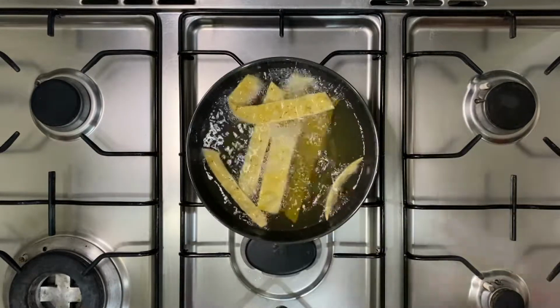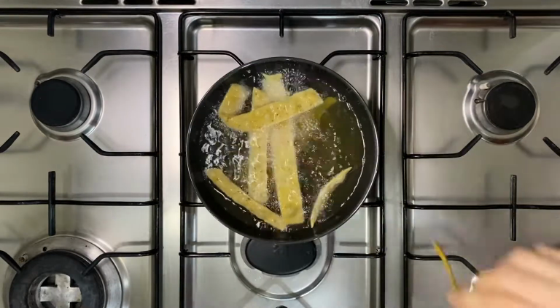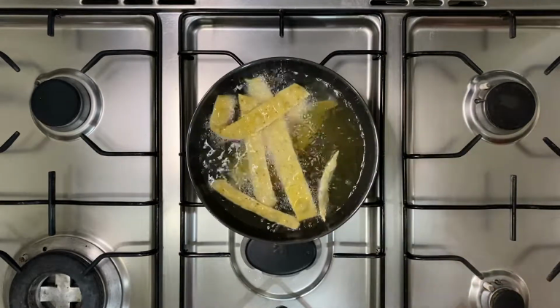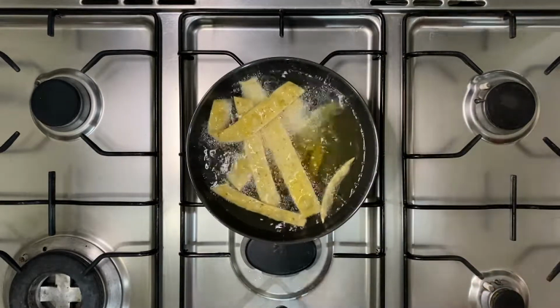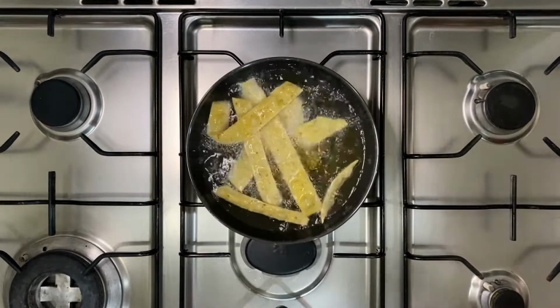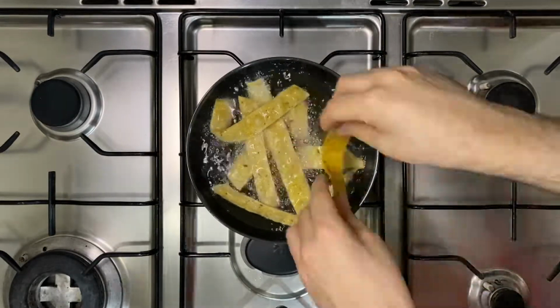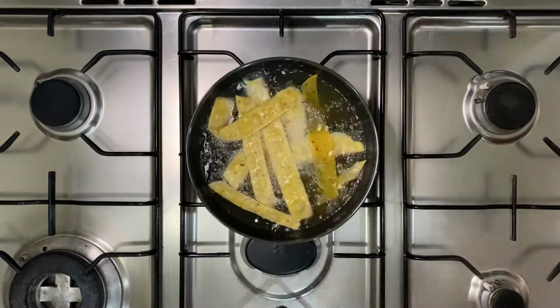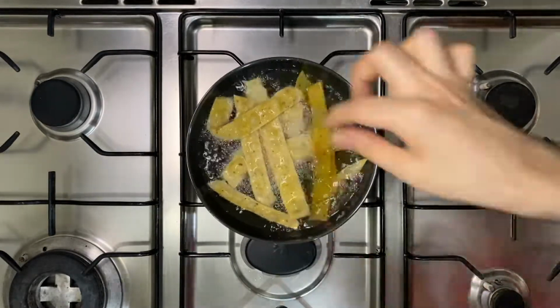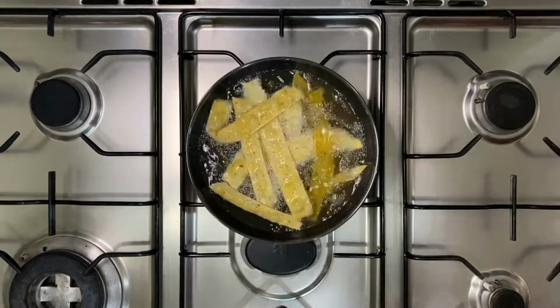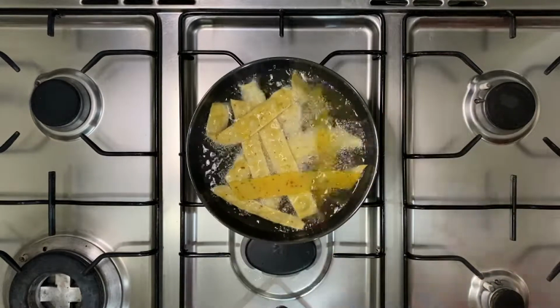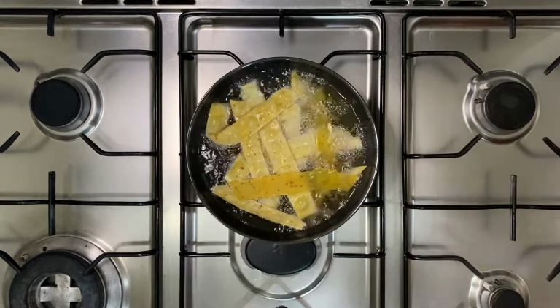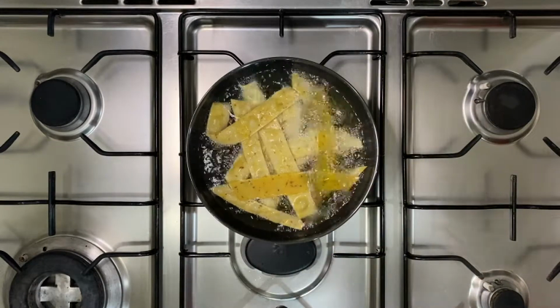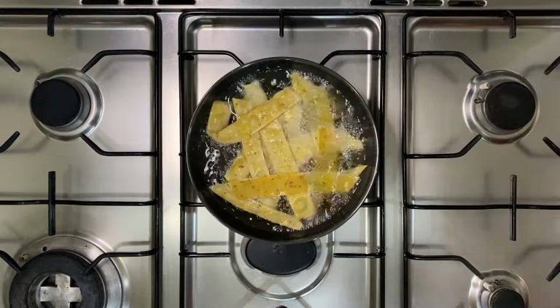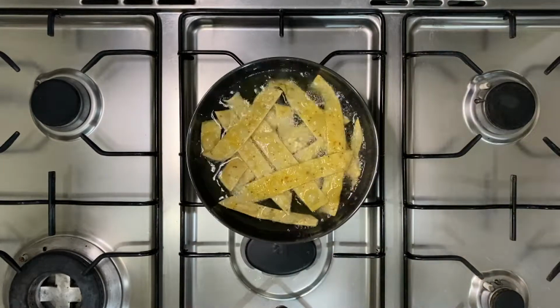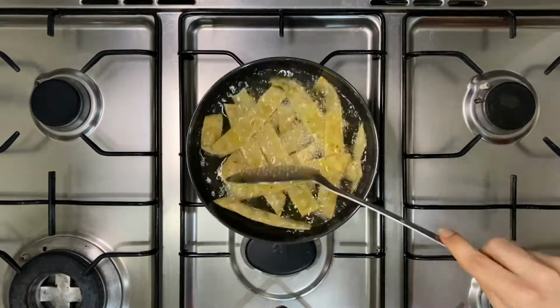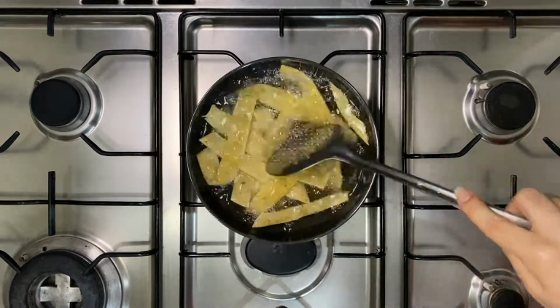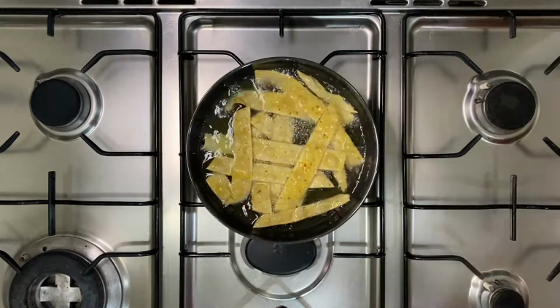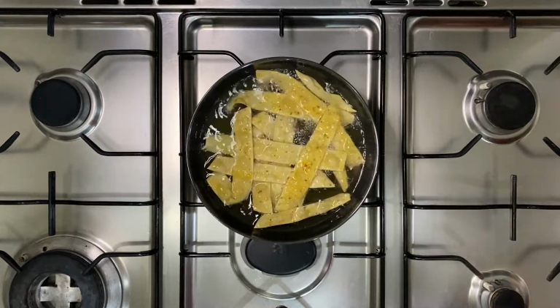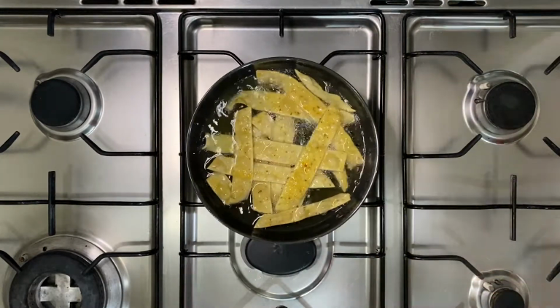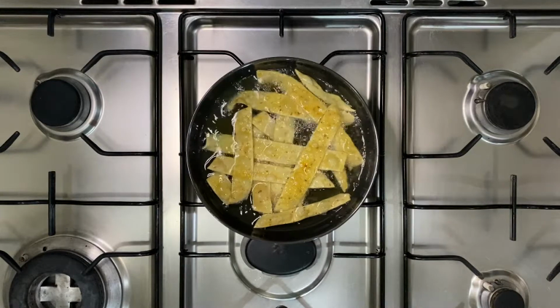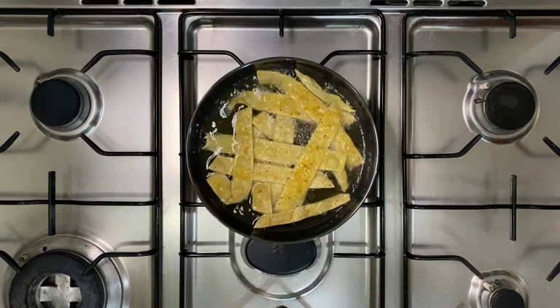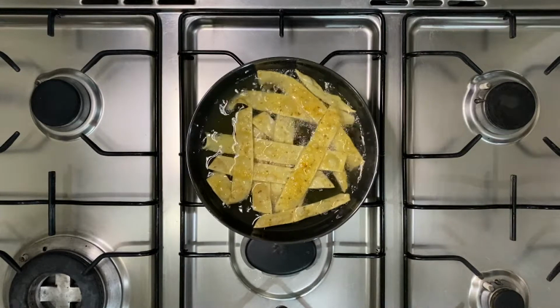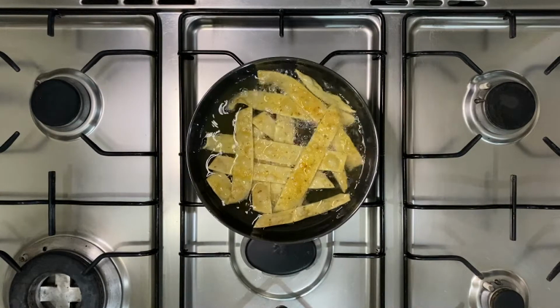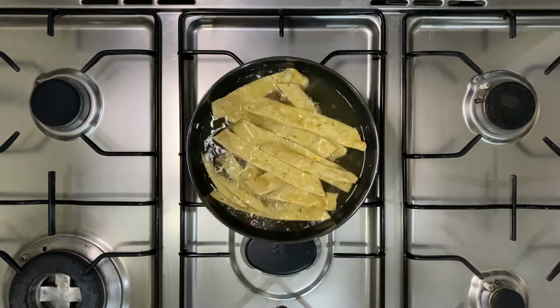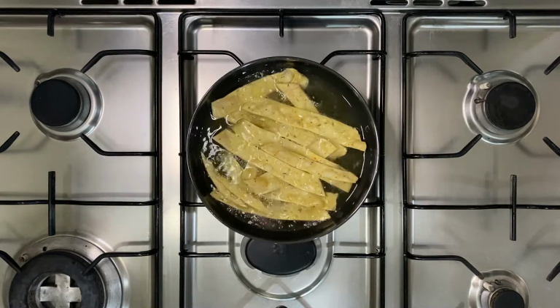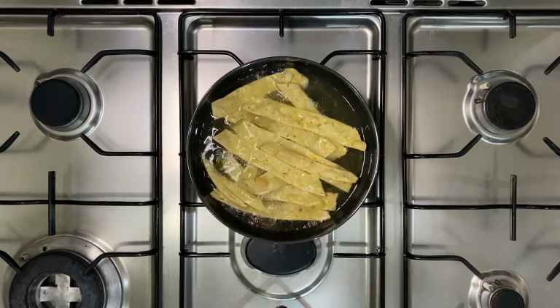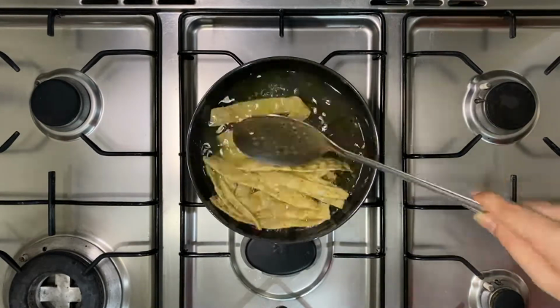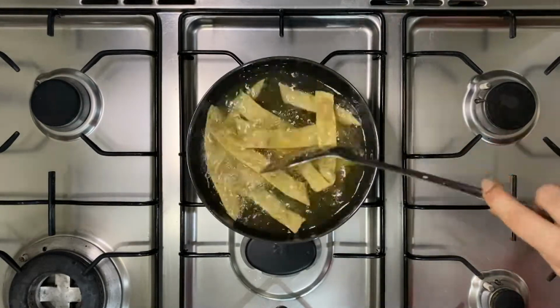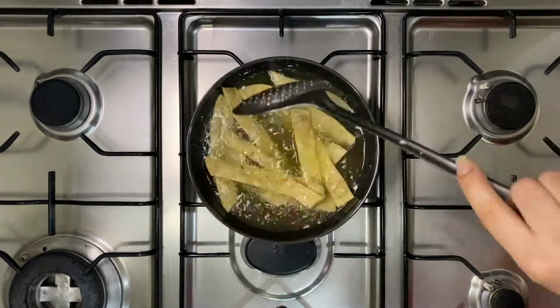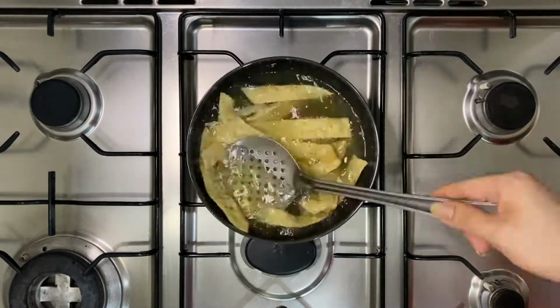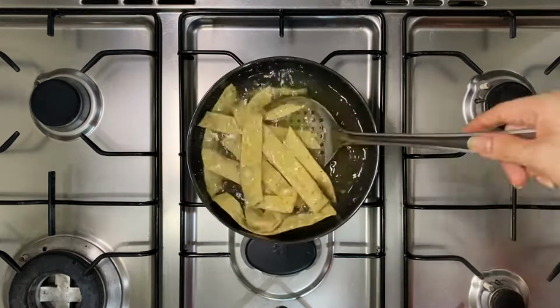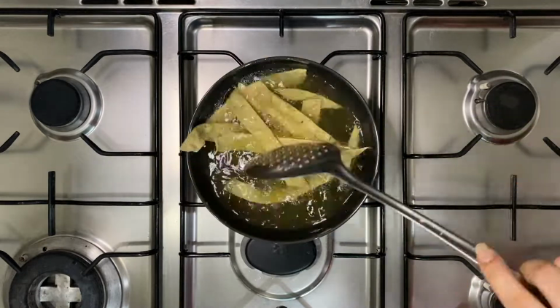Make sure your flame is not too high either, as your papri will brown too quickly and will be undercooked from the inside. Make sure you flip them at regular intervals so they cook evenly and have the same color throughout.